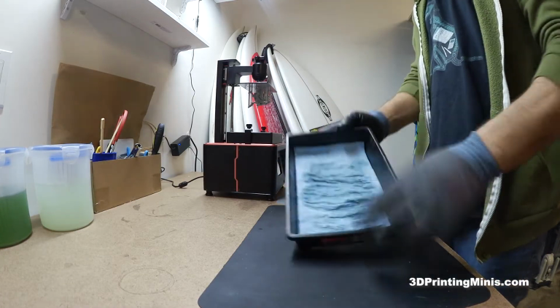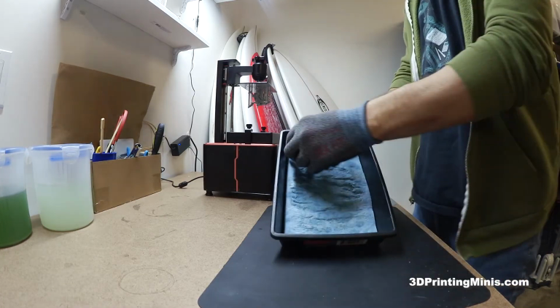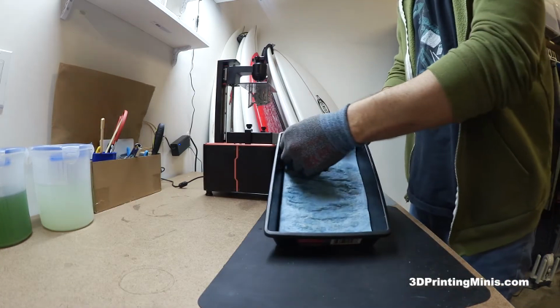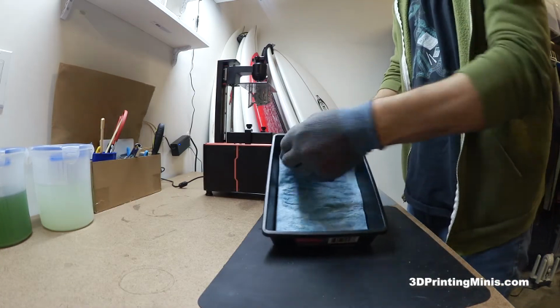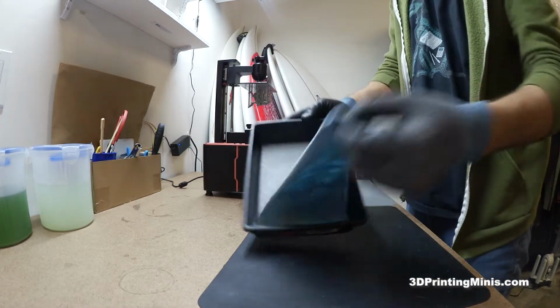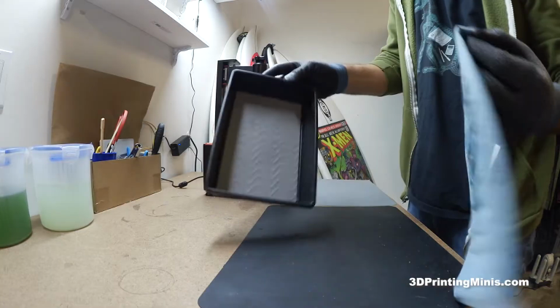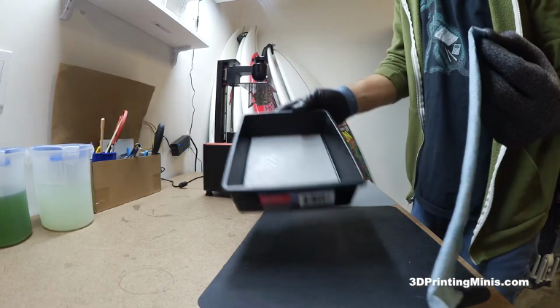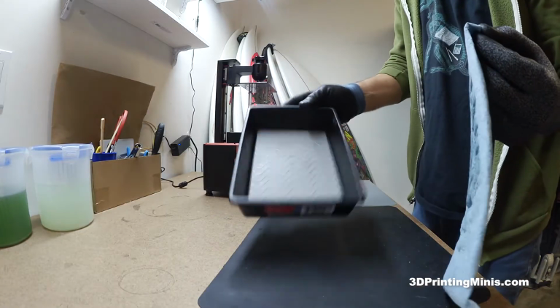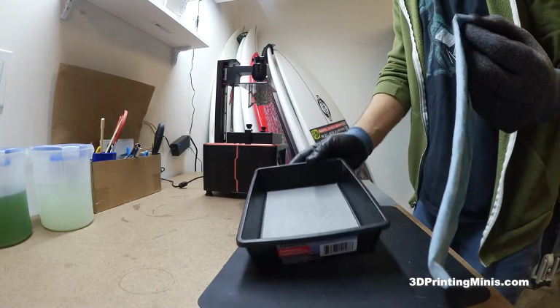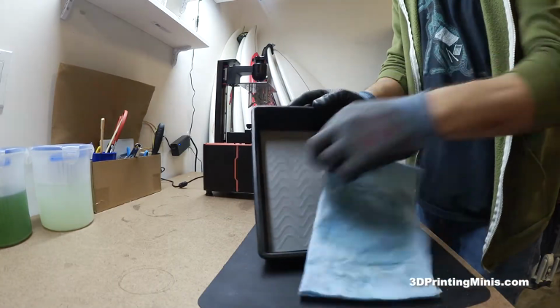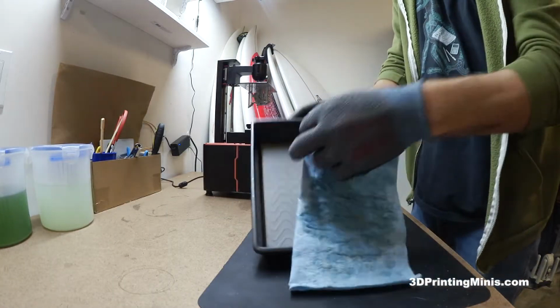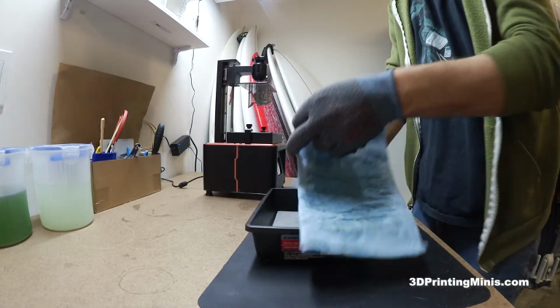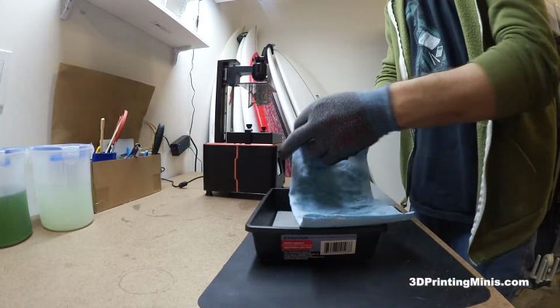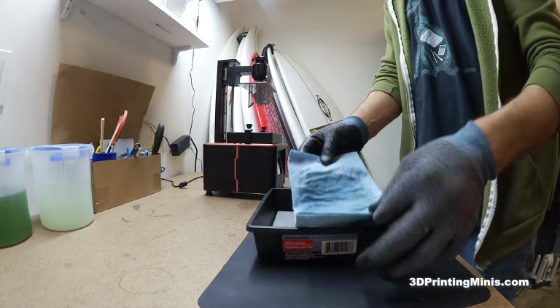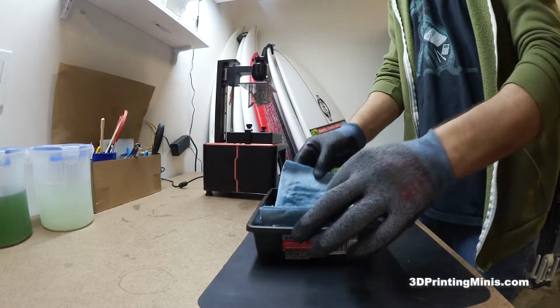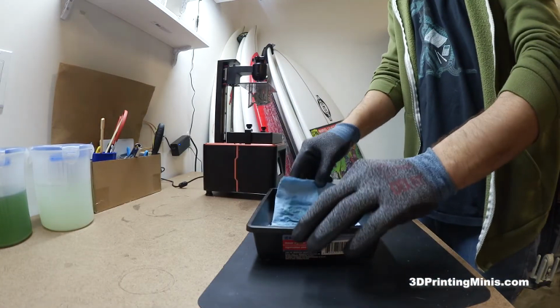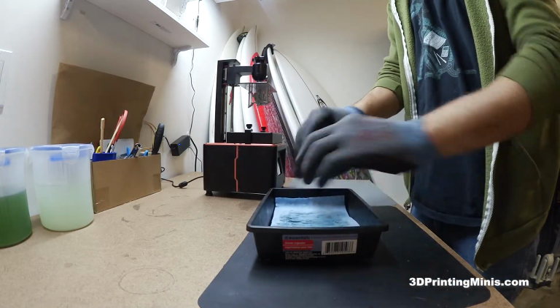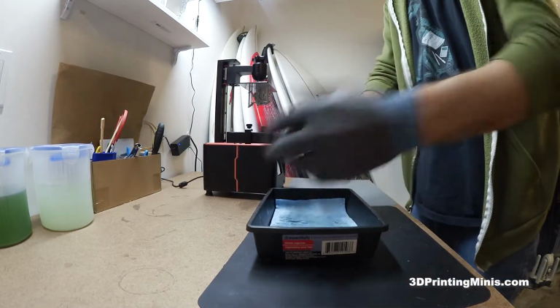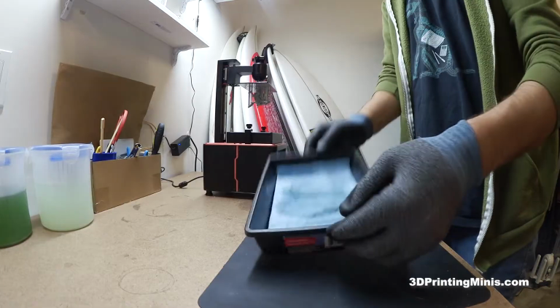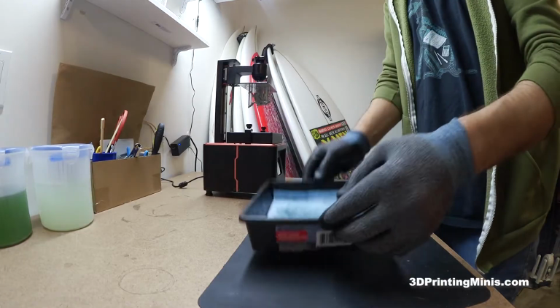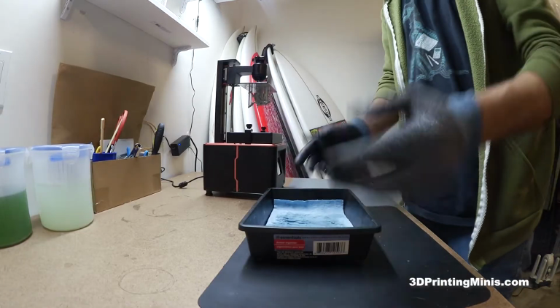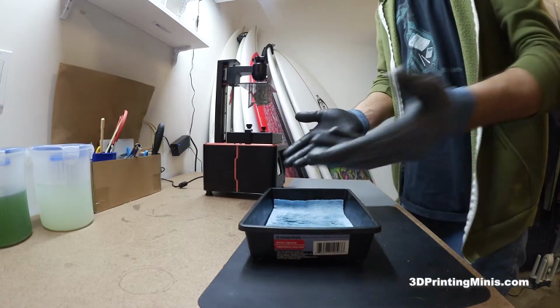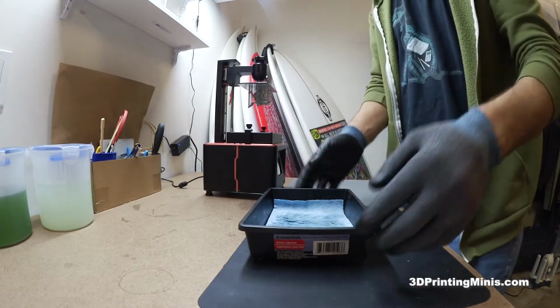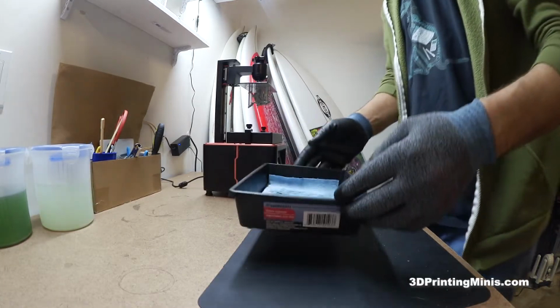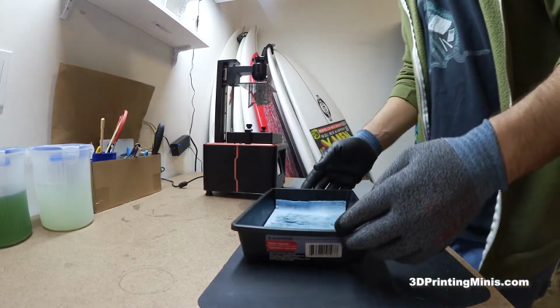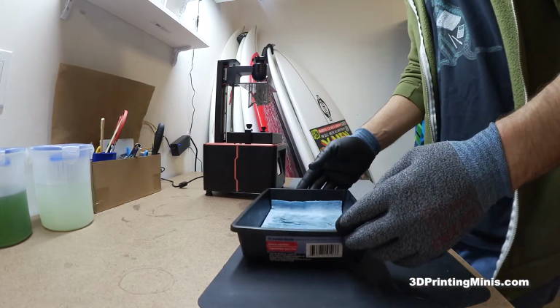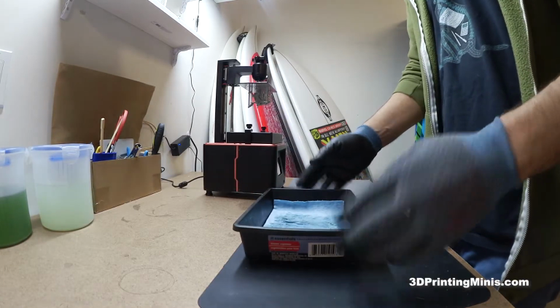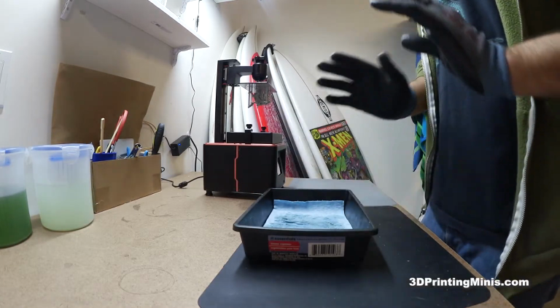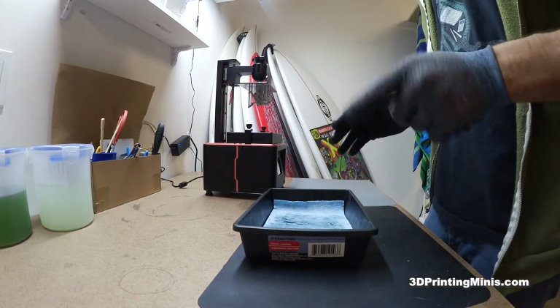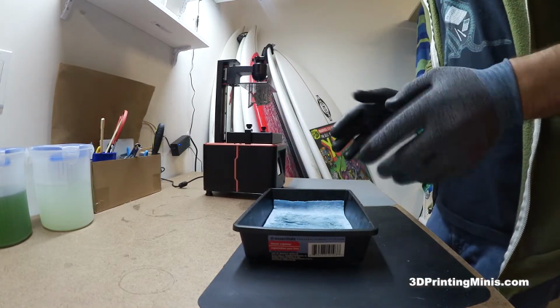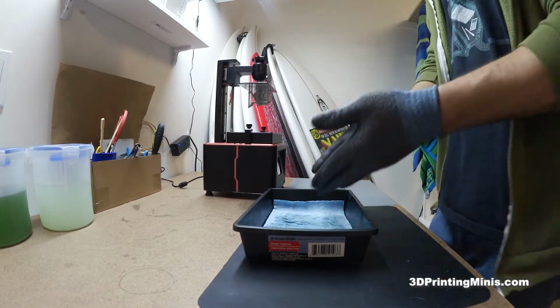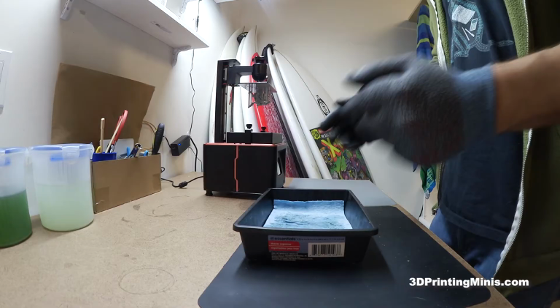I've got this little tray — it's just a plastic tray from the dollar store. It's got a nice little rubber stopper. I put a shop towel, fold it in half. Could be a paper towel, could be a napkin for all I care.